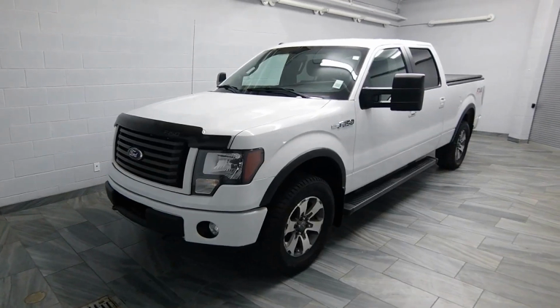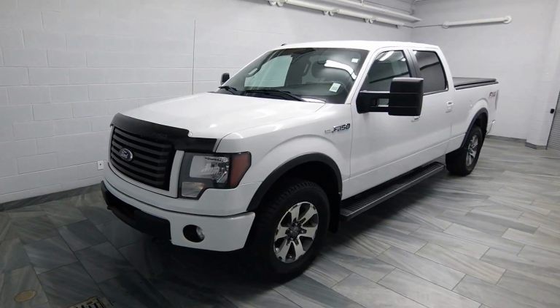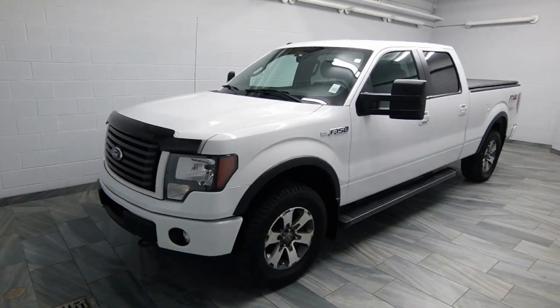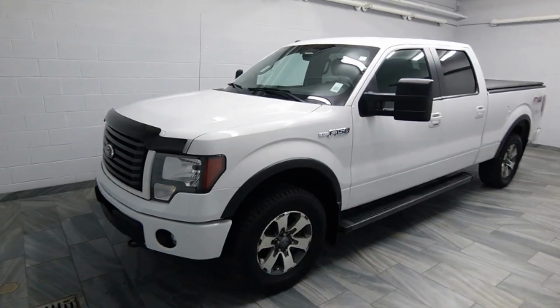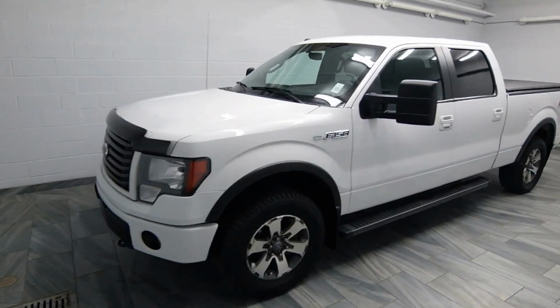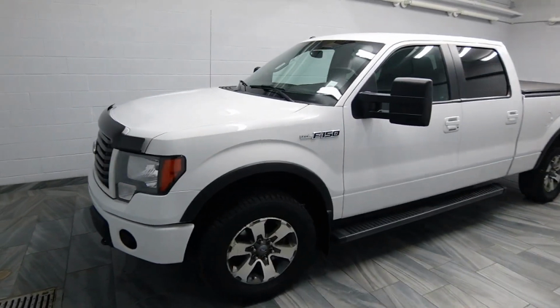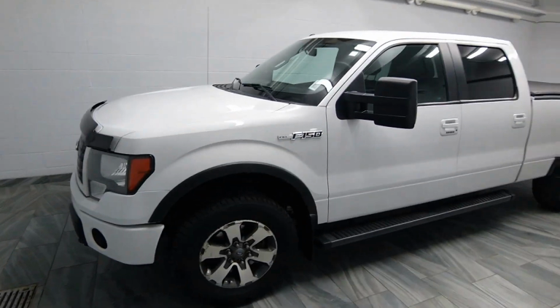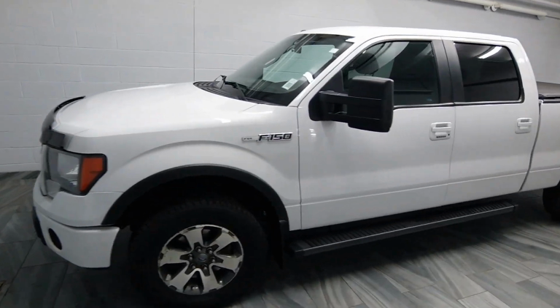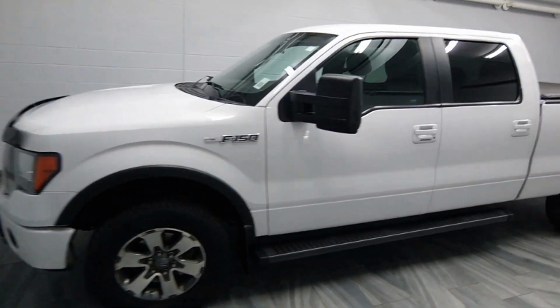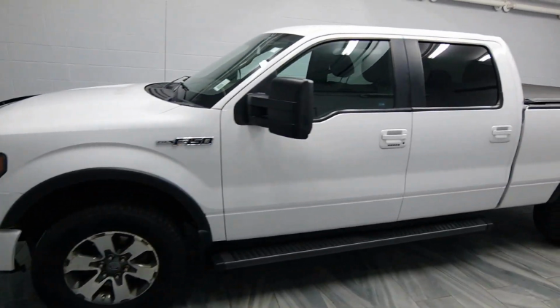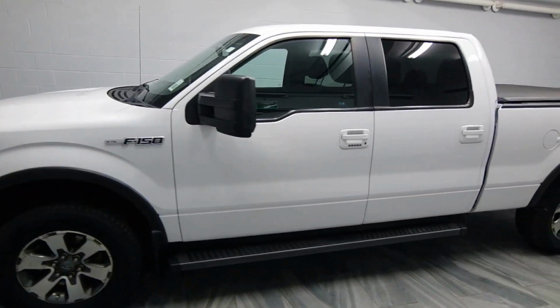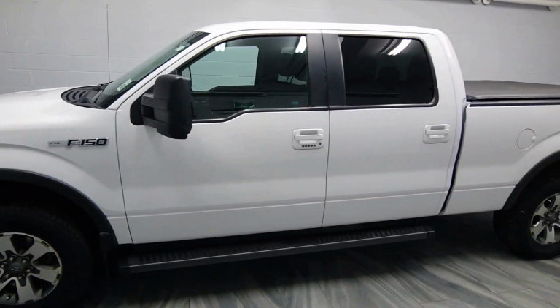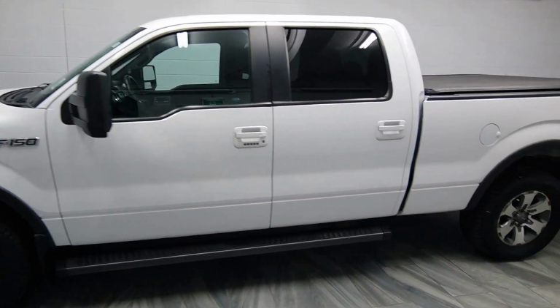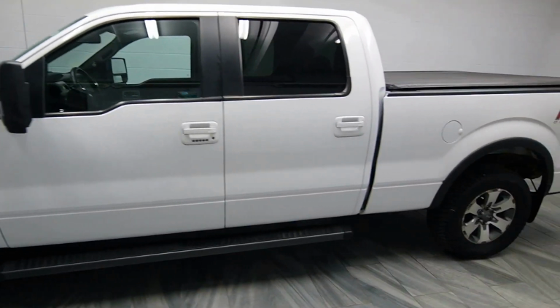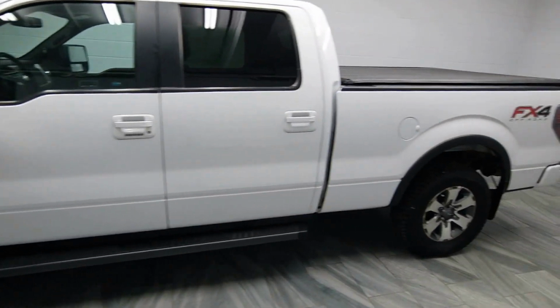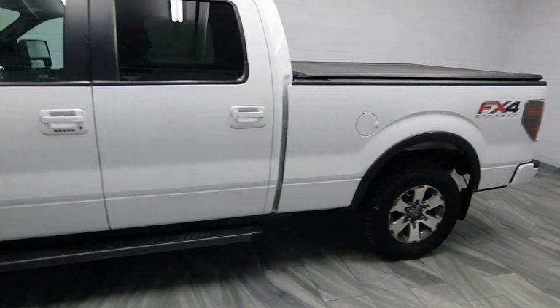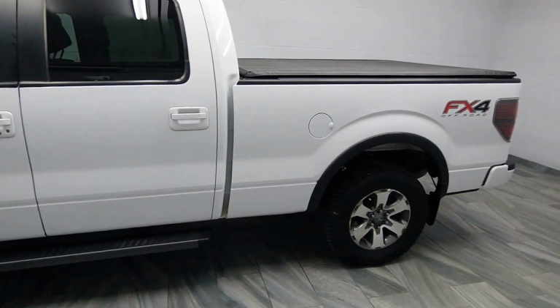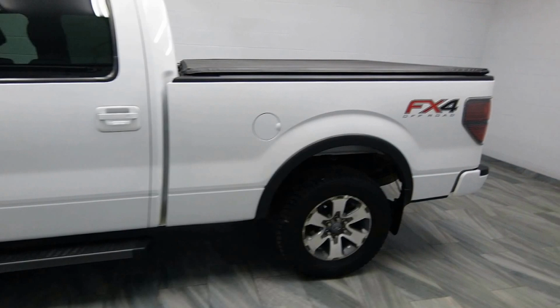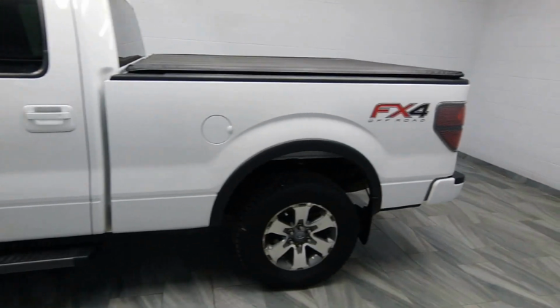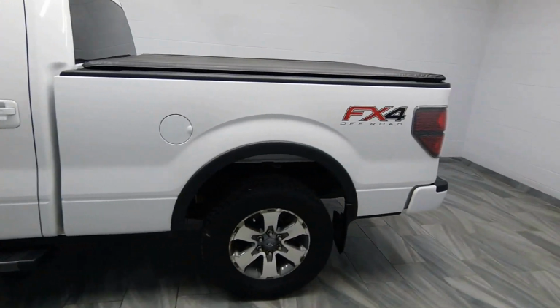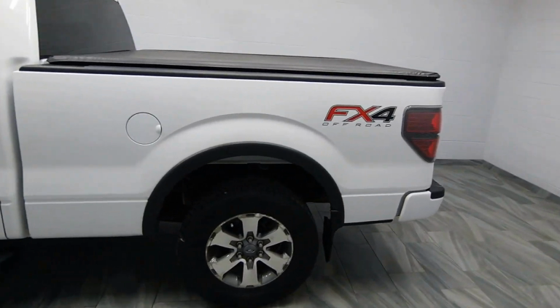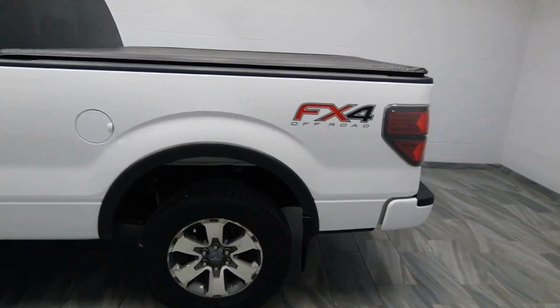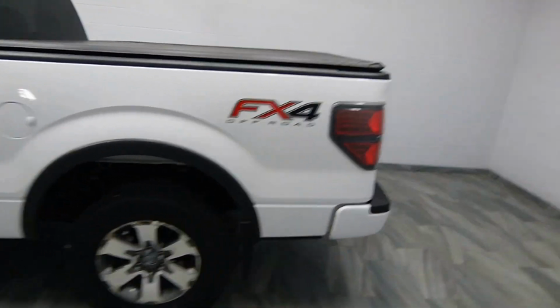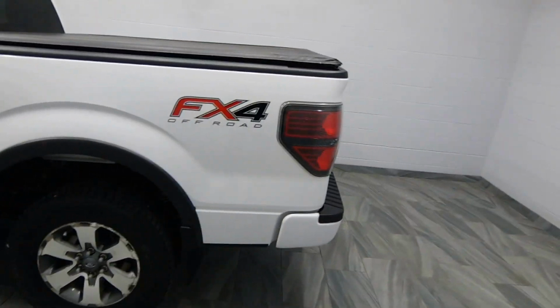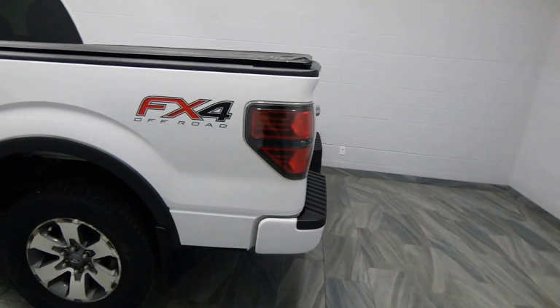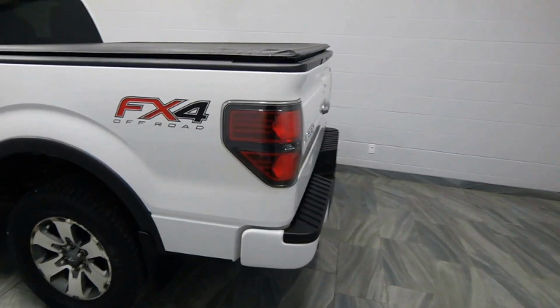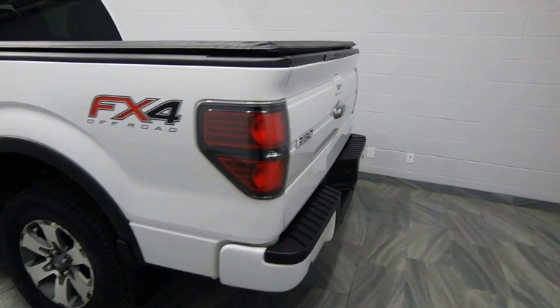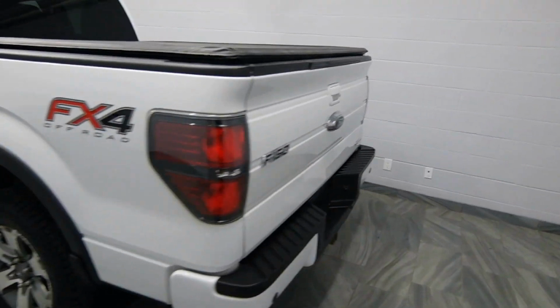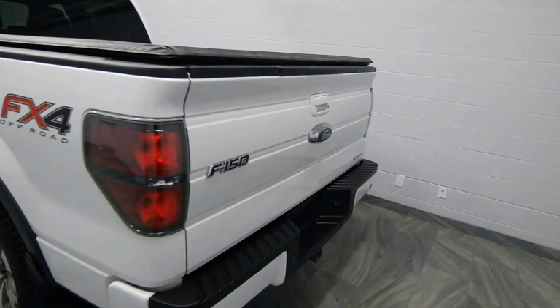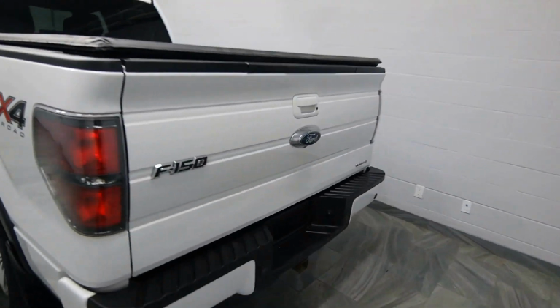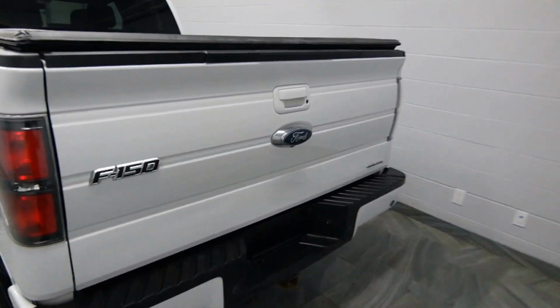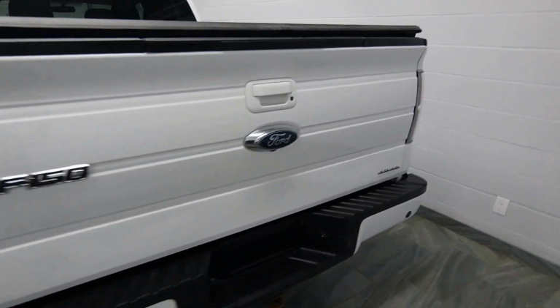Hello from Mark Wilson's Better Used Cars in Guelph, Ontario. You can visit us at shopwilsons.com. This is our 2012 Ford F-150.